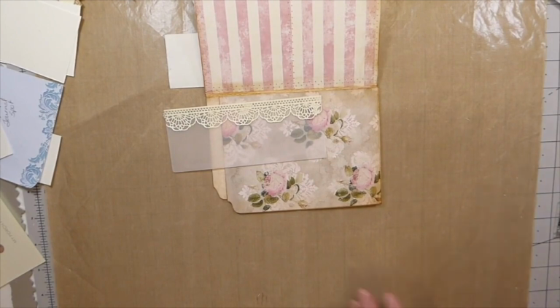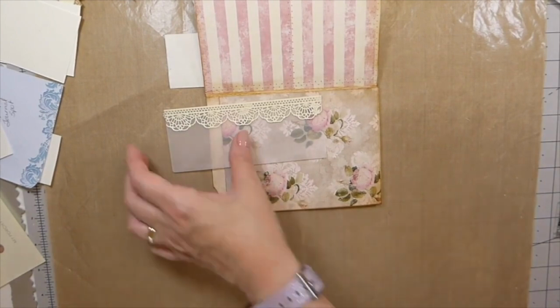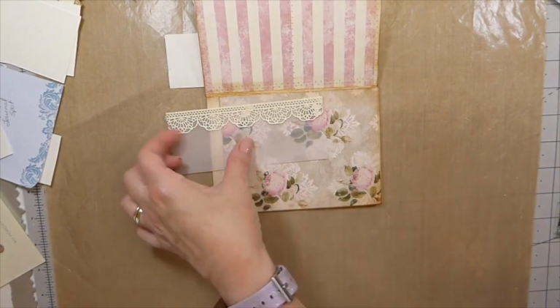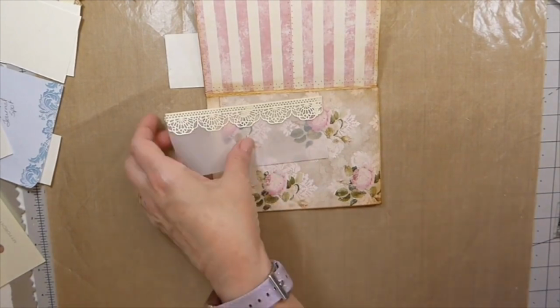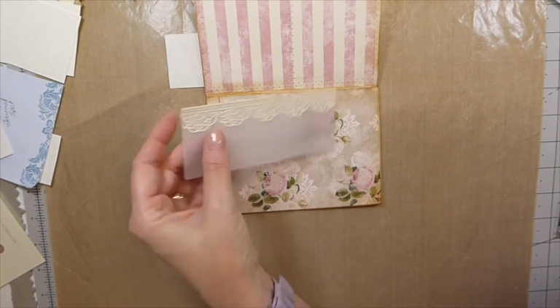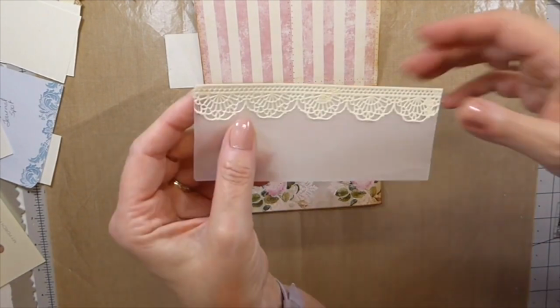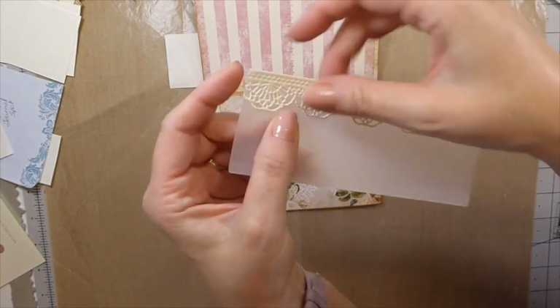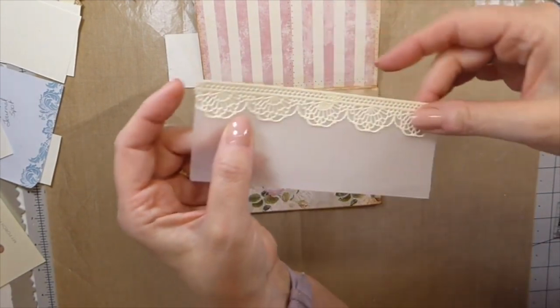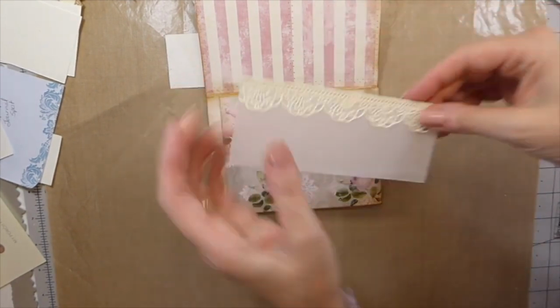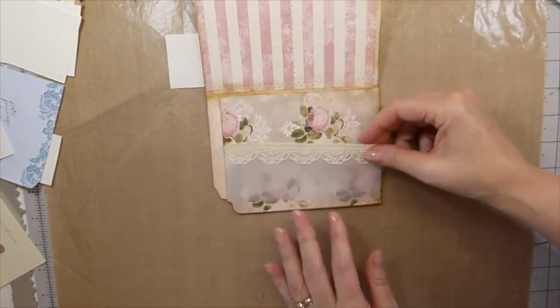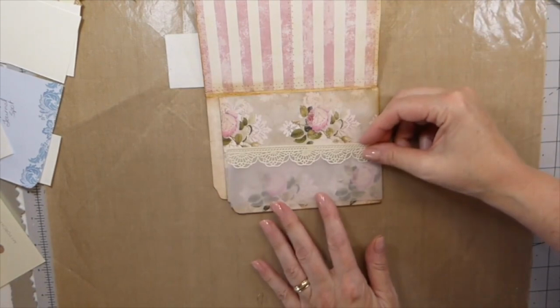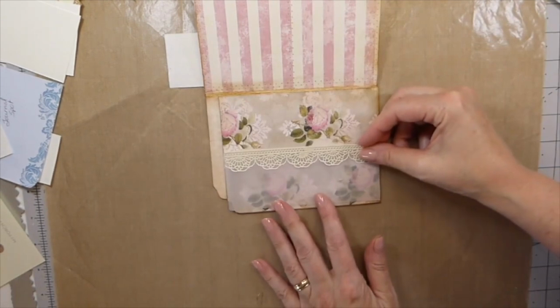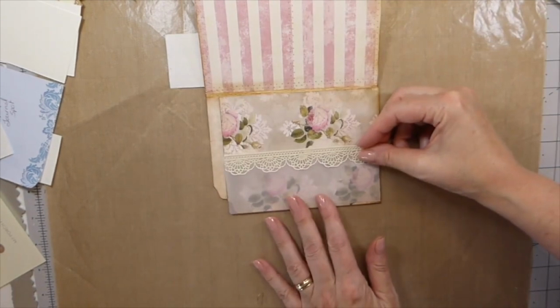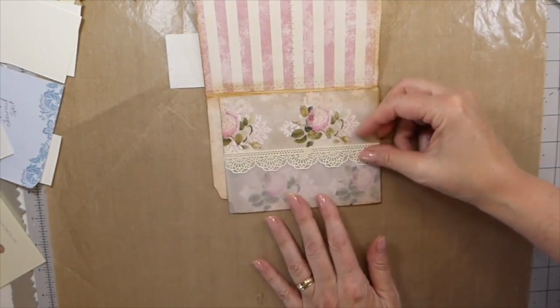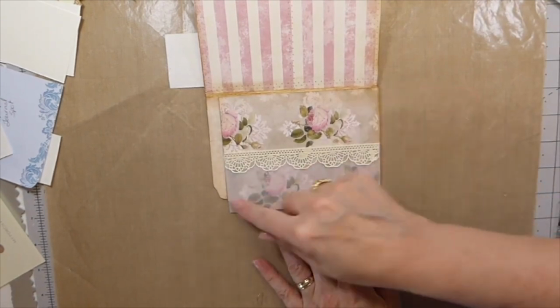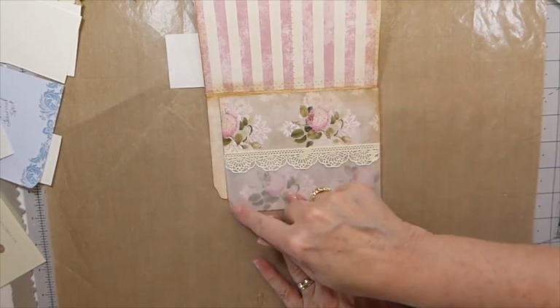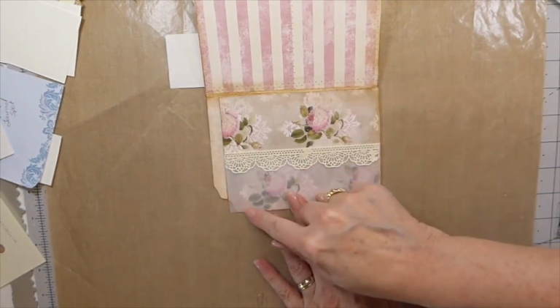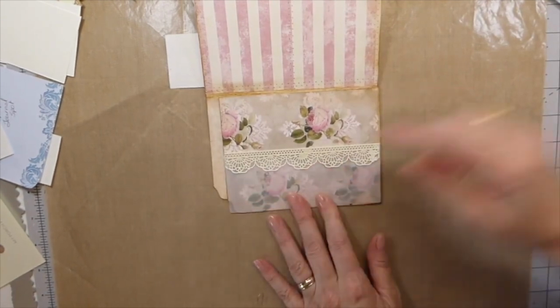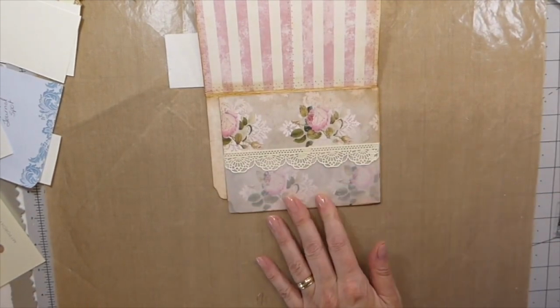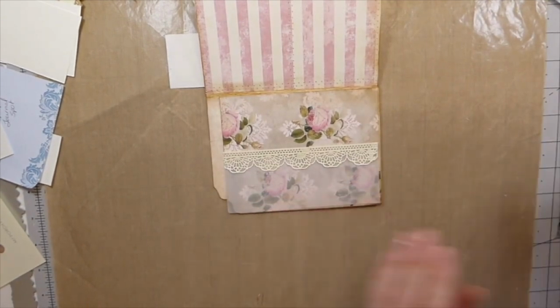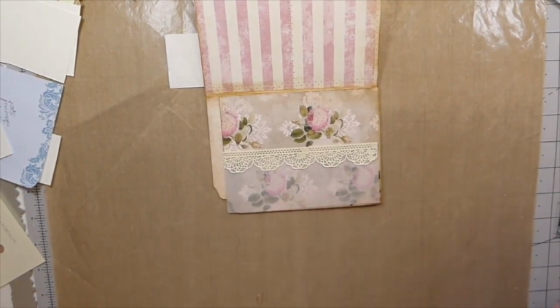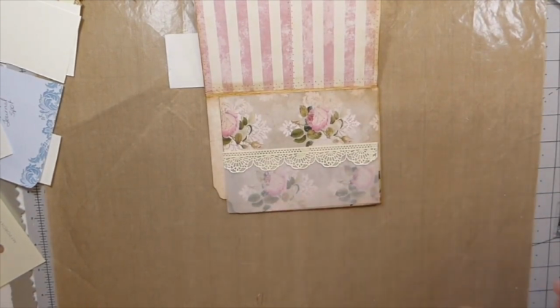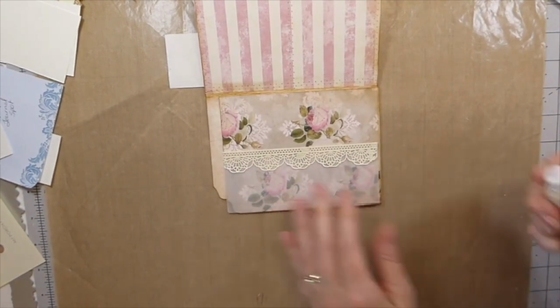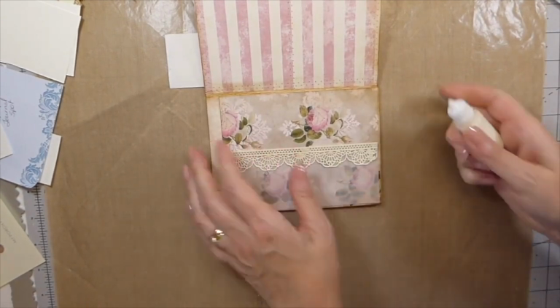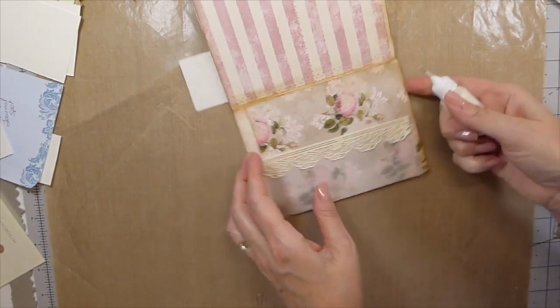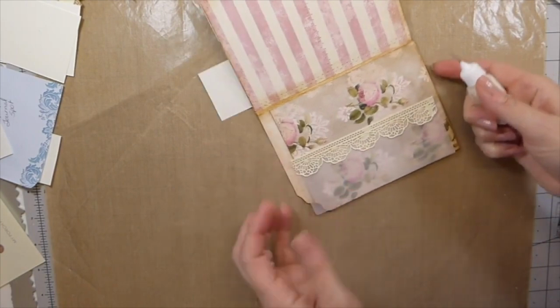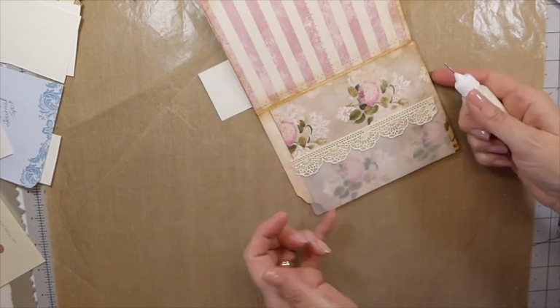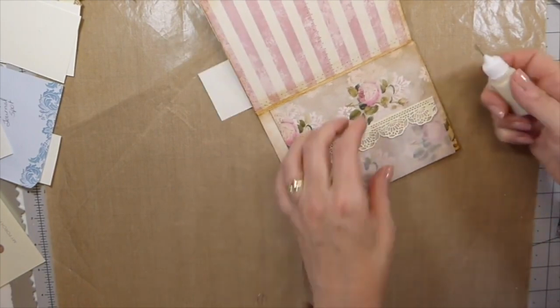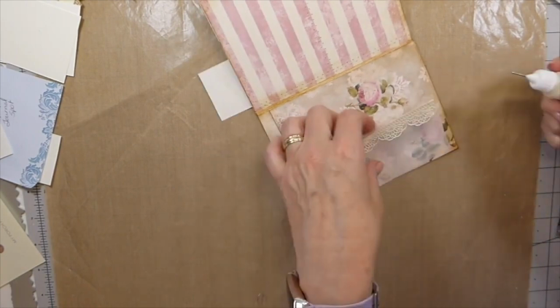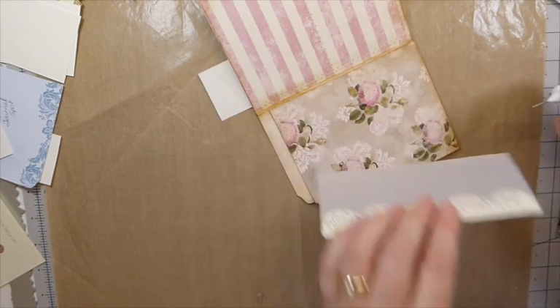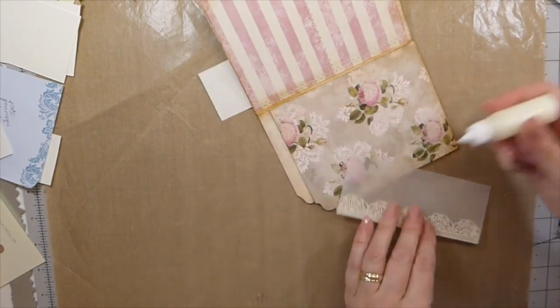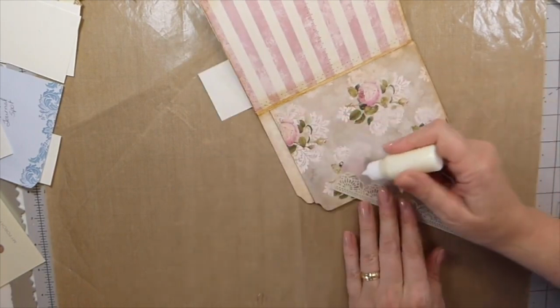So what I've done is I've cut that out, I've glued that, and now I'm just going to glue this down, and then we're going to have to snip around that just to get the little notched corner there.